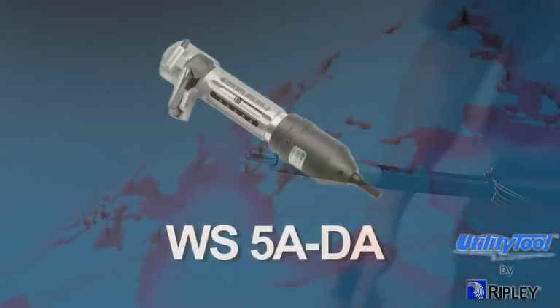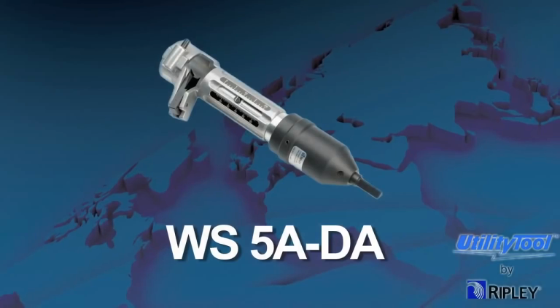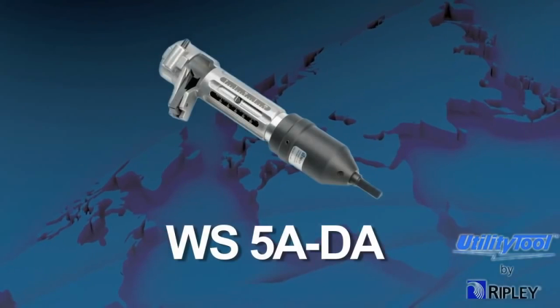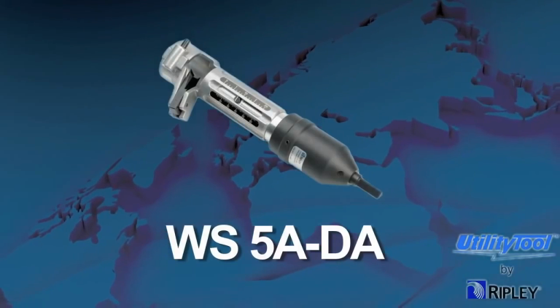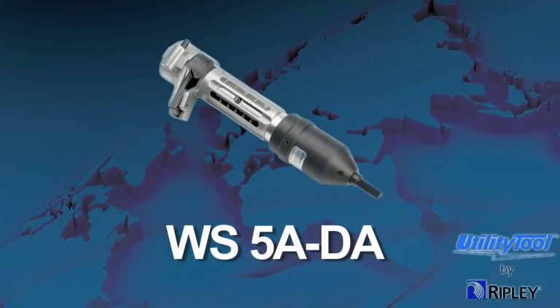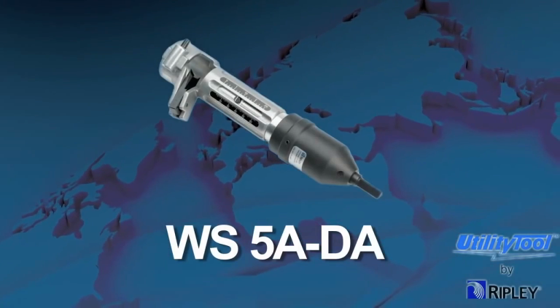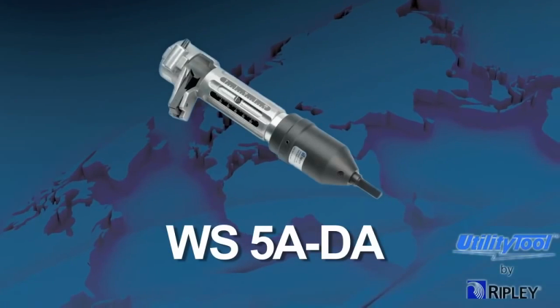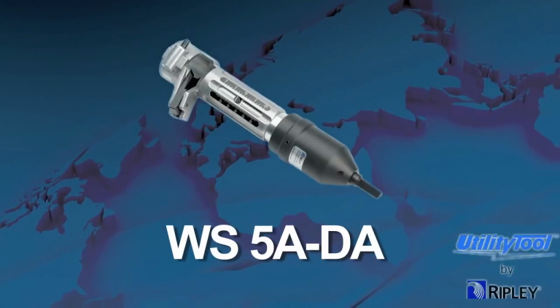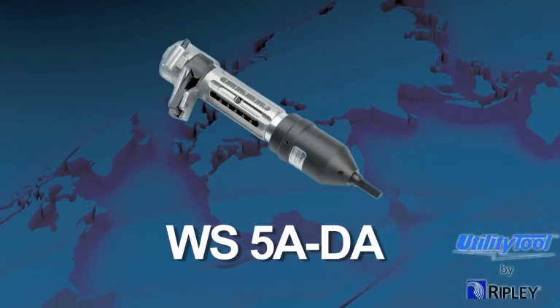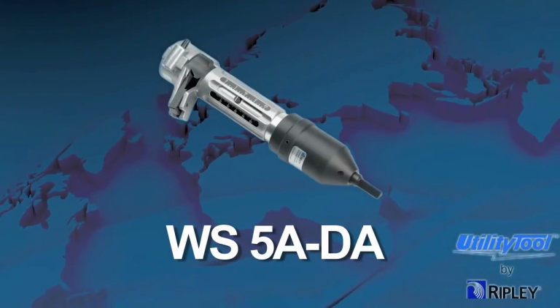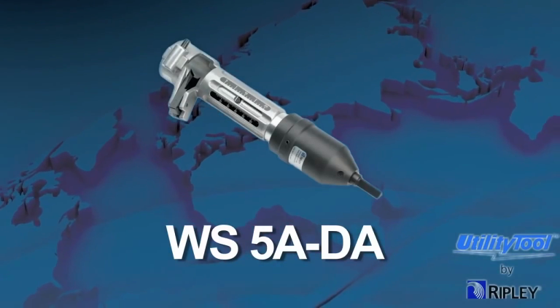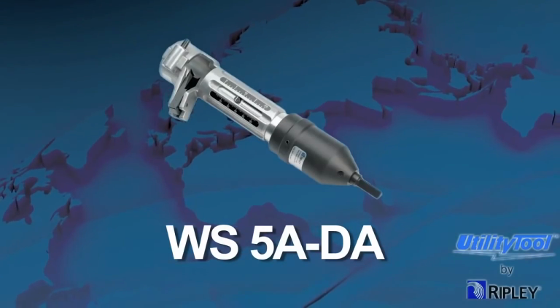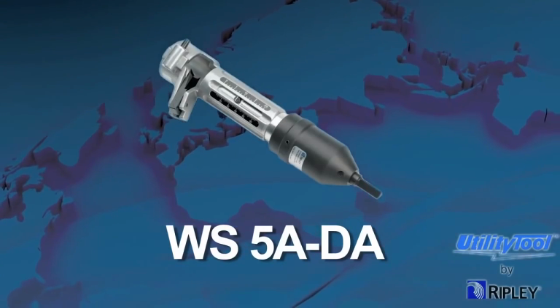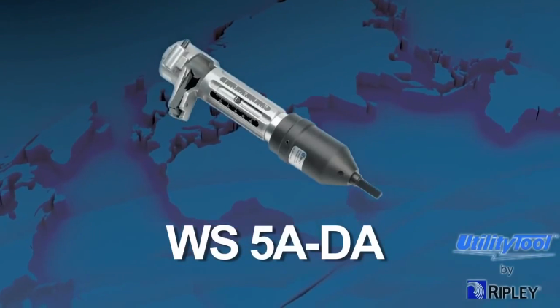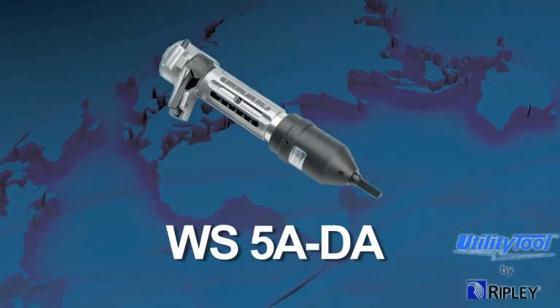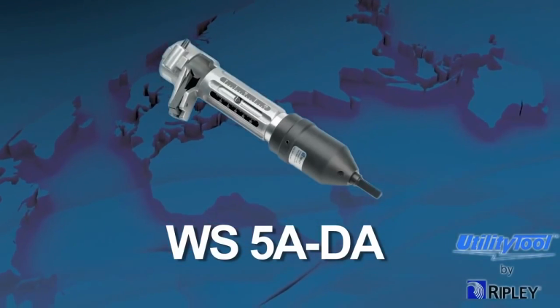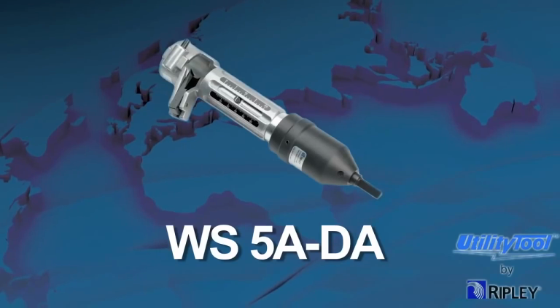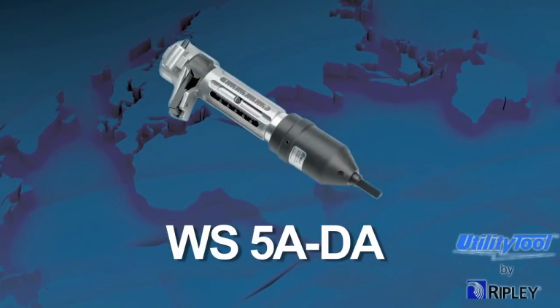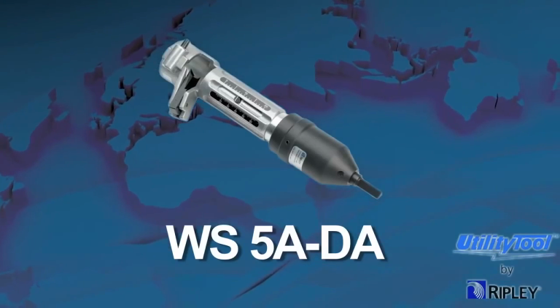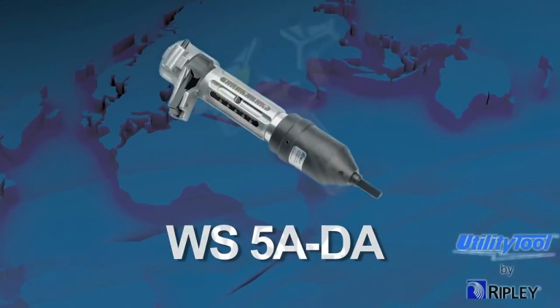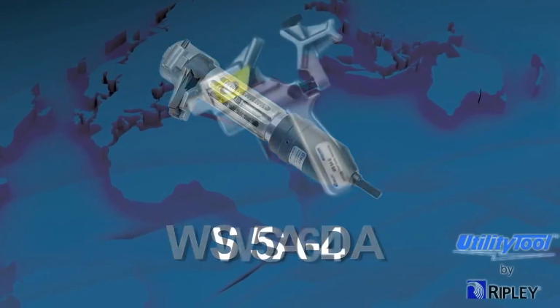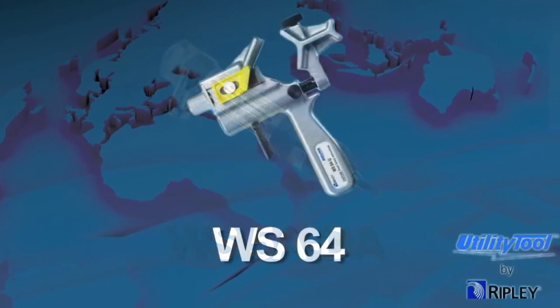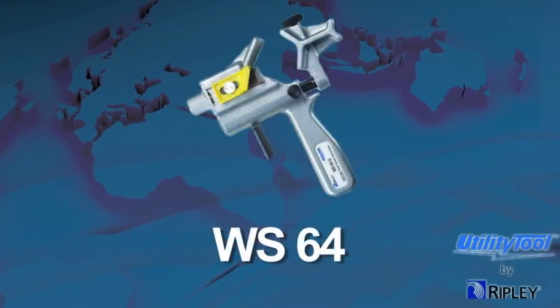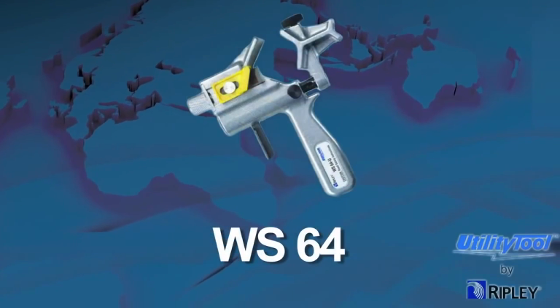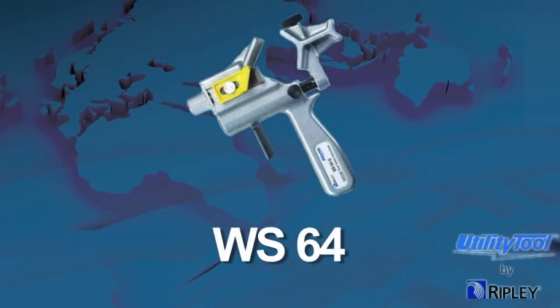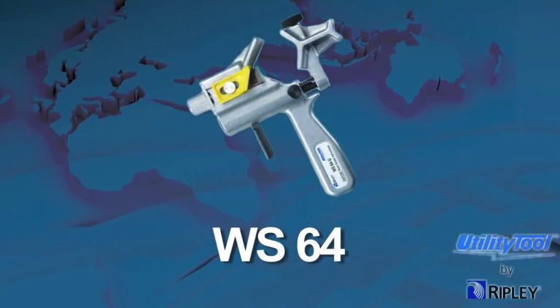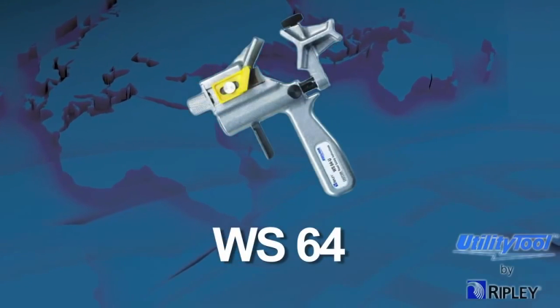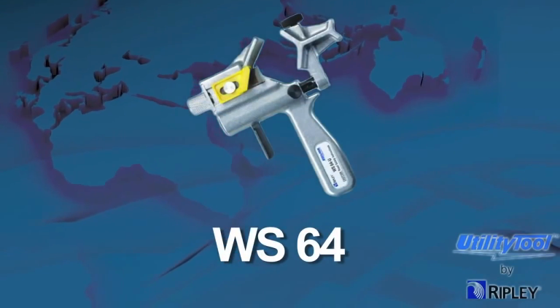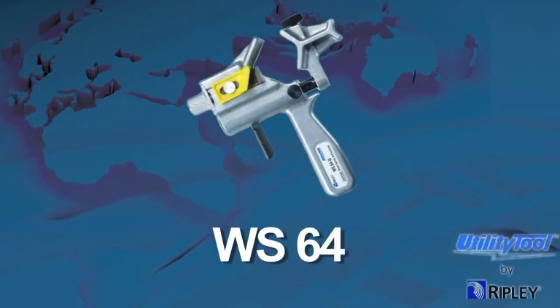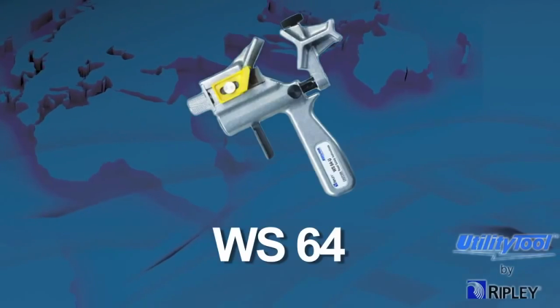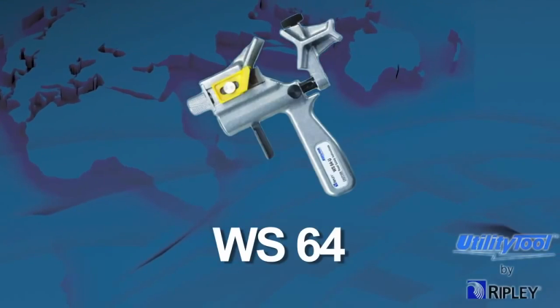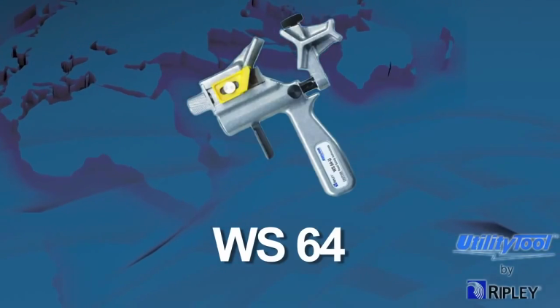The WS5A-DA is a drill-adaptable version of the WS5A that can also be used for this application. Another option is to use the WS64 tool to strip the insulation.